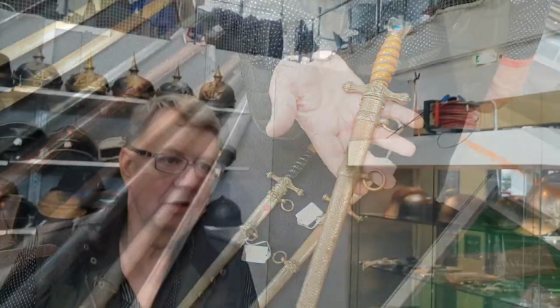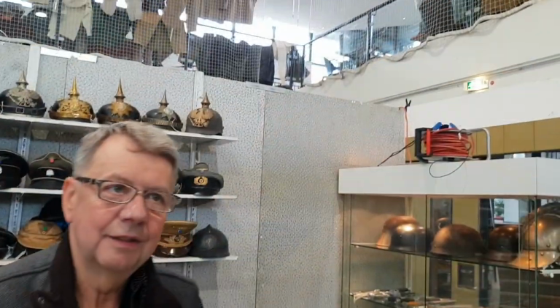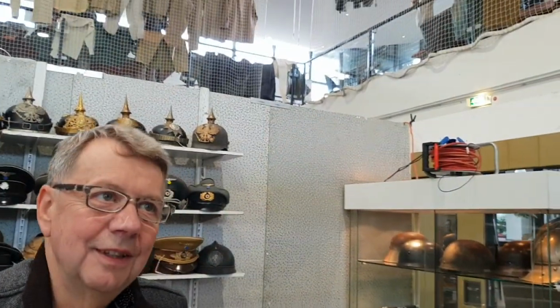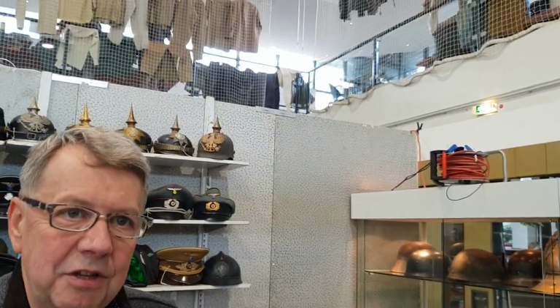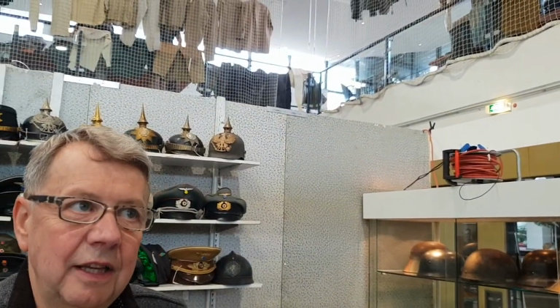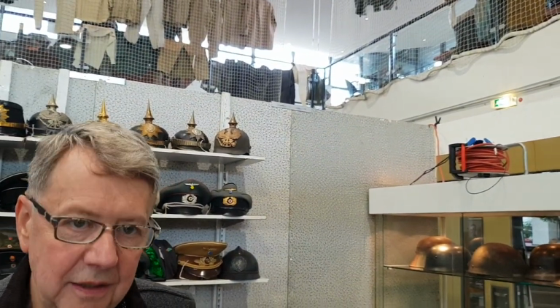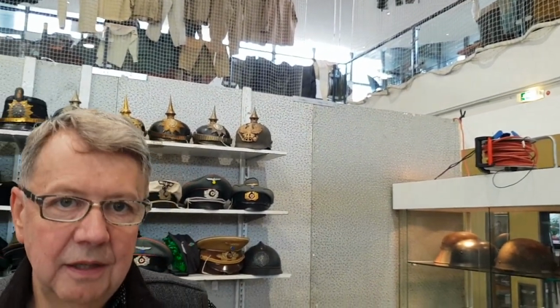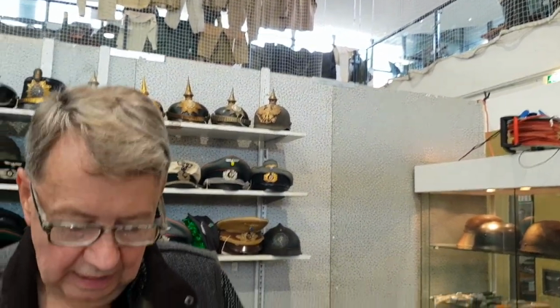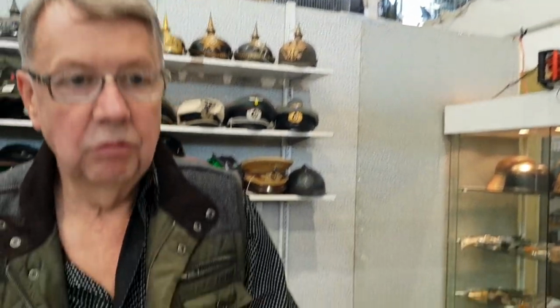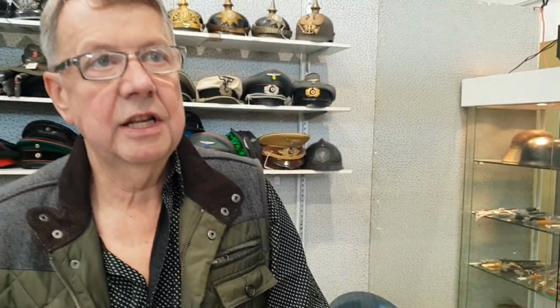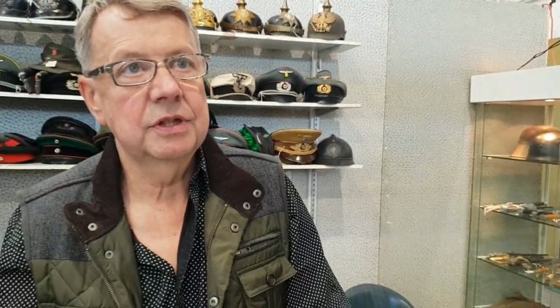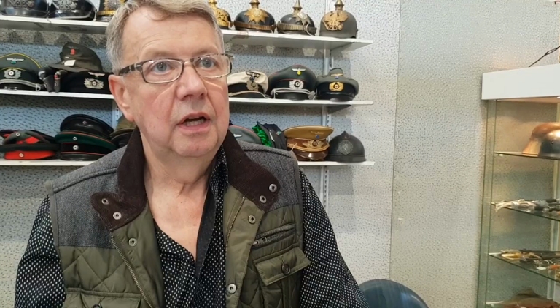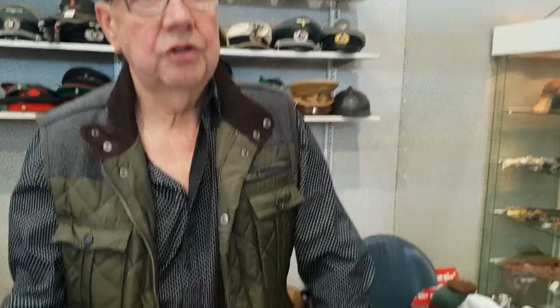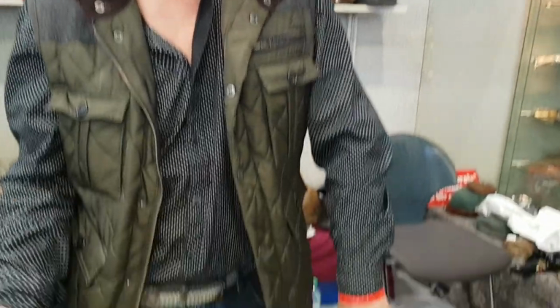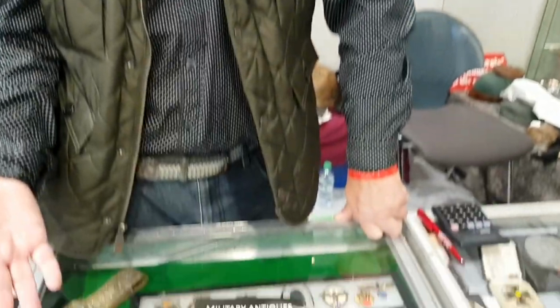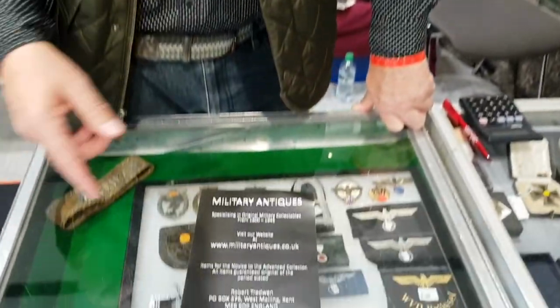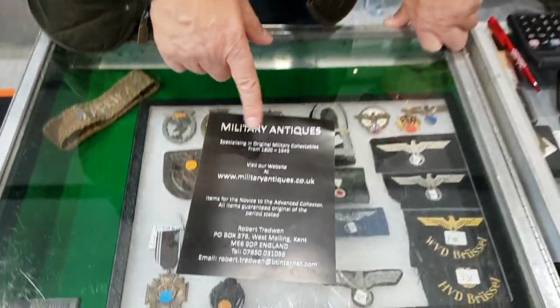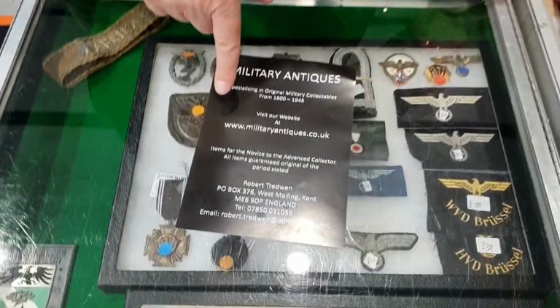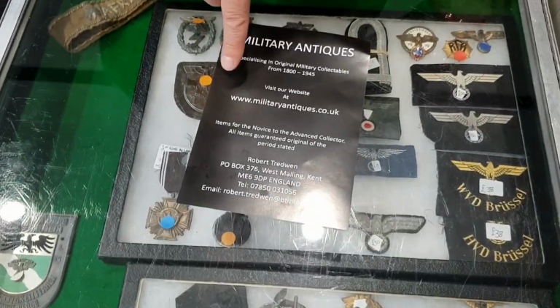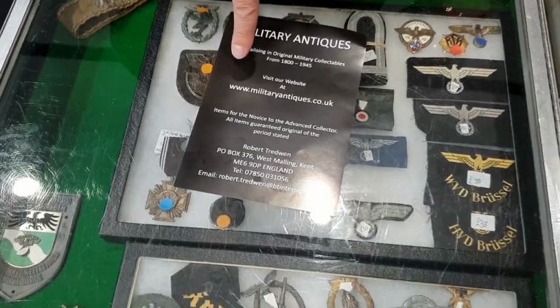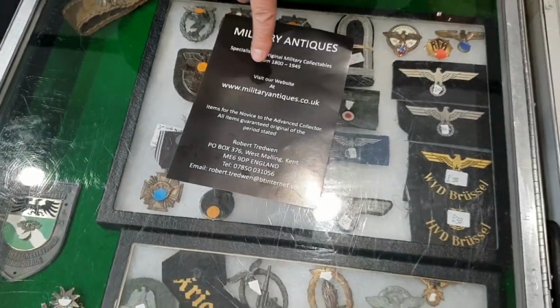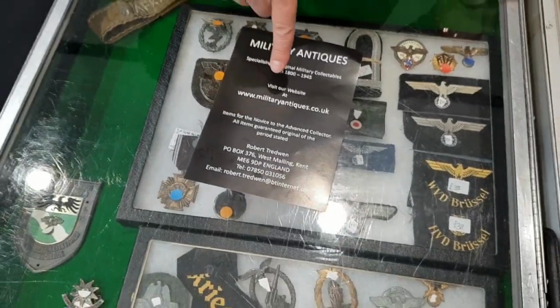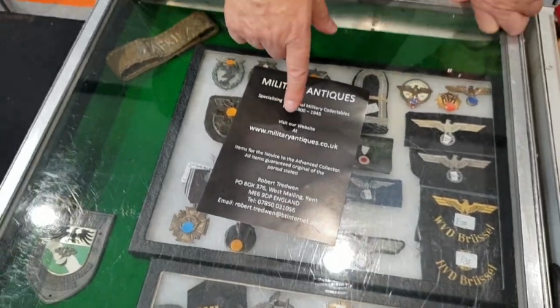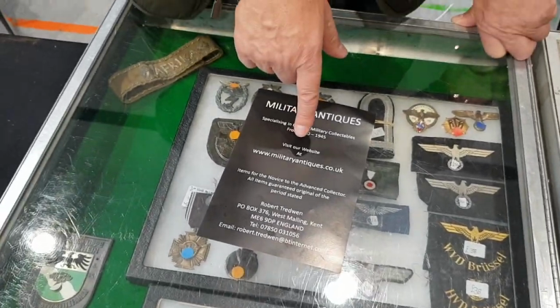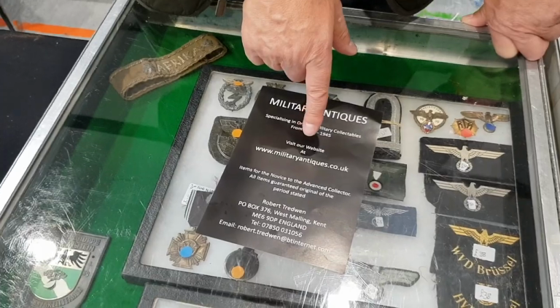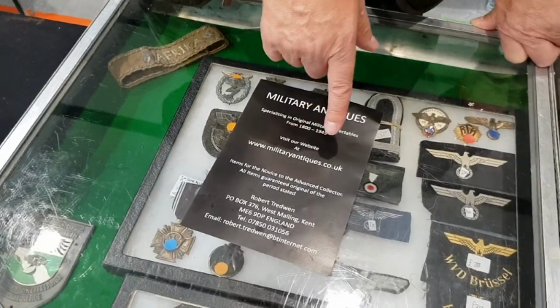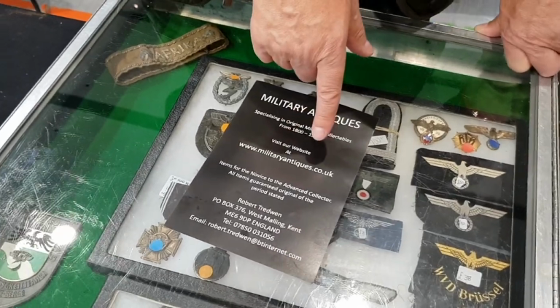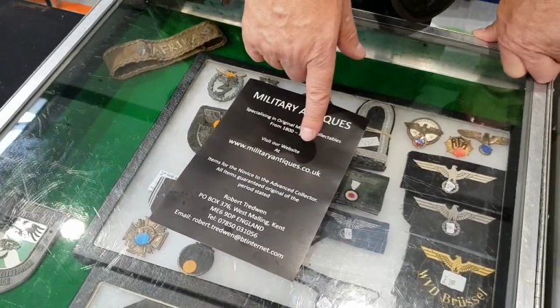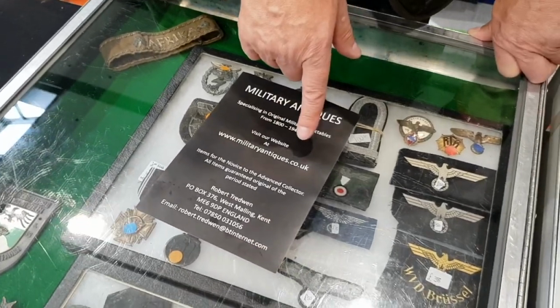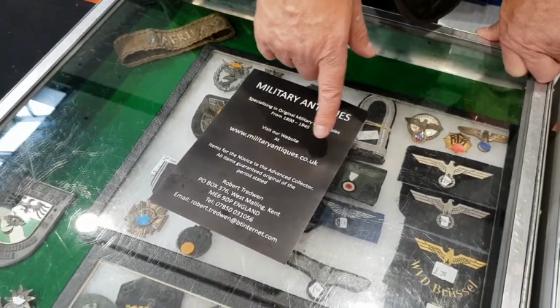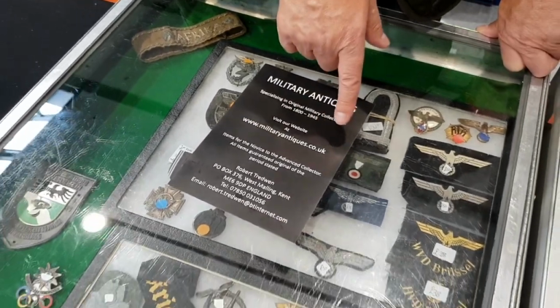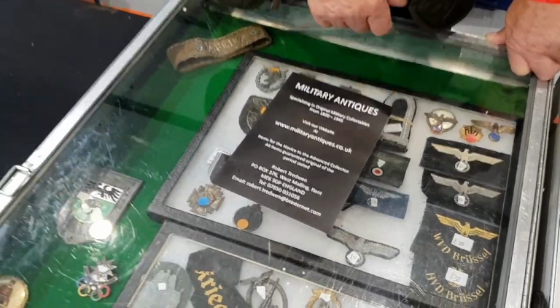Thank you very much for your explanation. See you again. All these items that you viewed can be seen on my website at www.militaryantiques.co.uk.